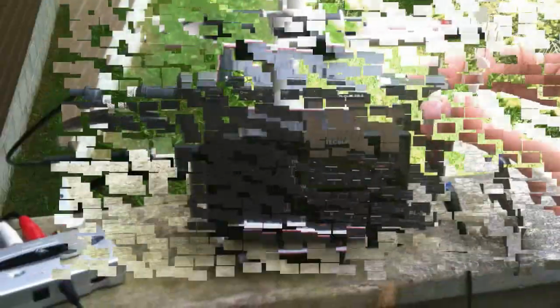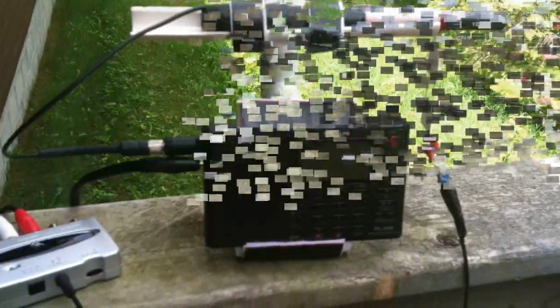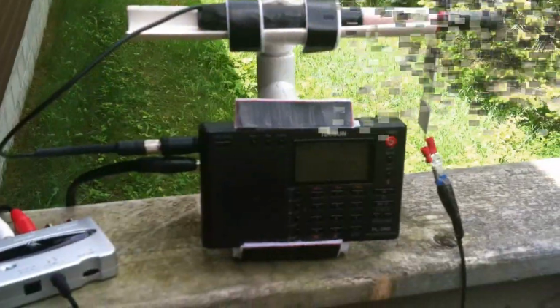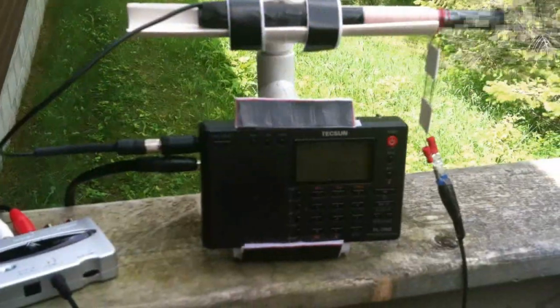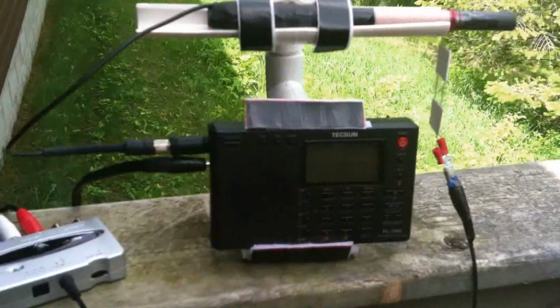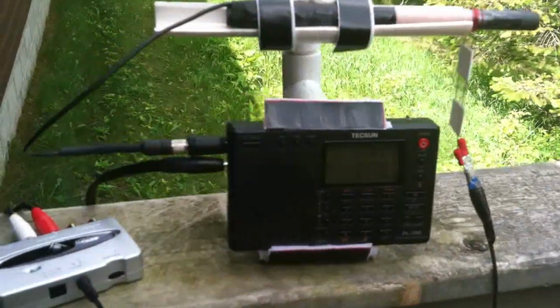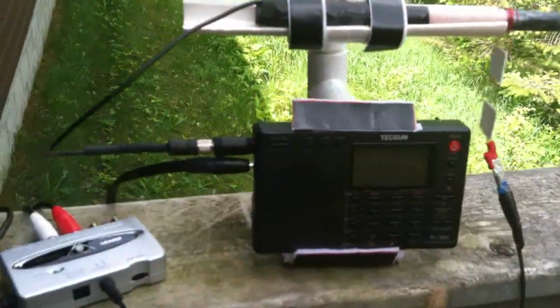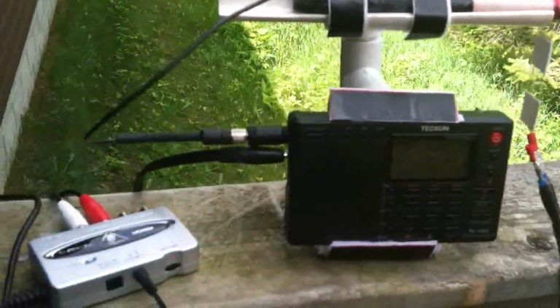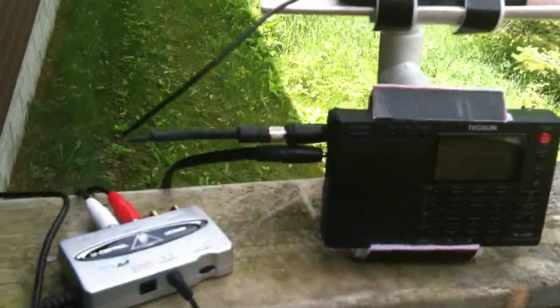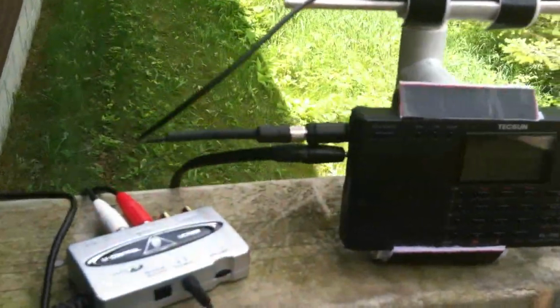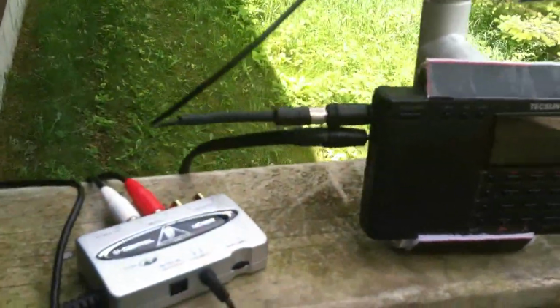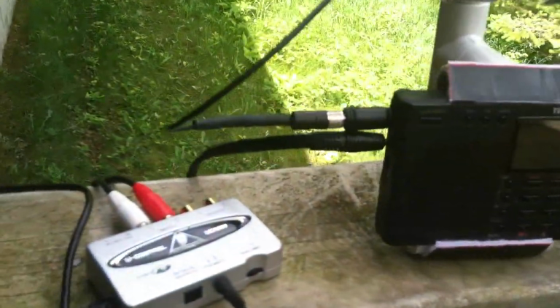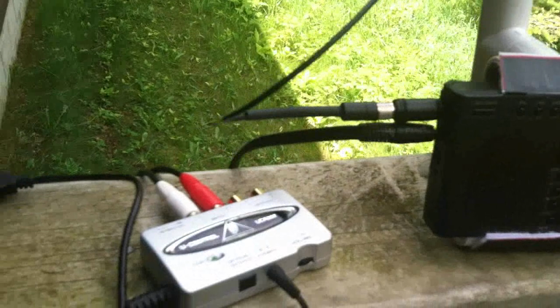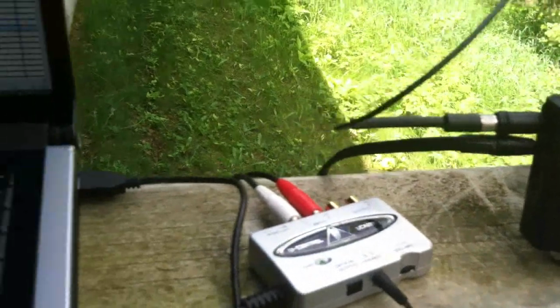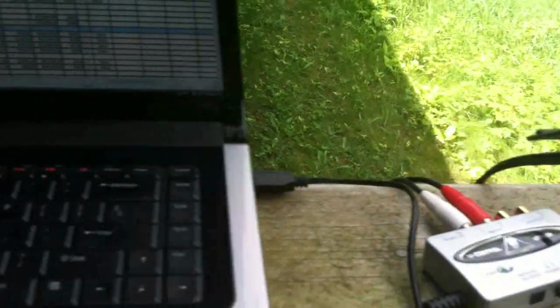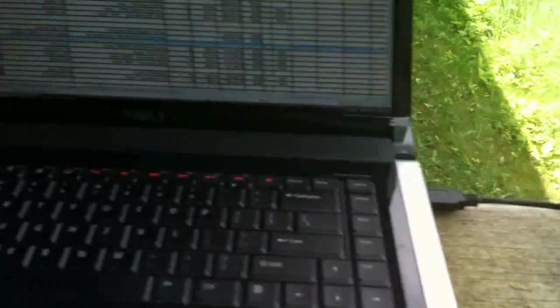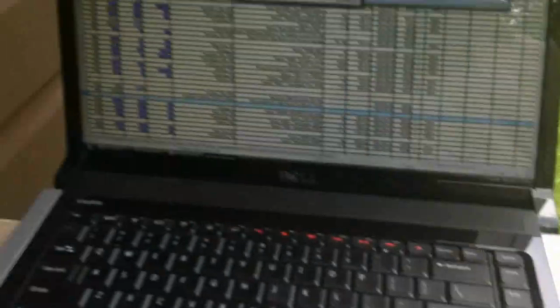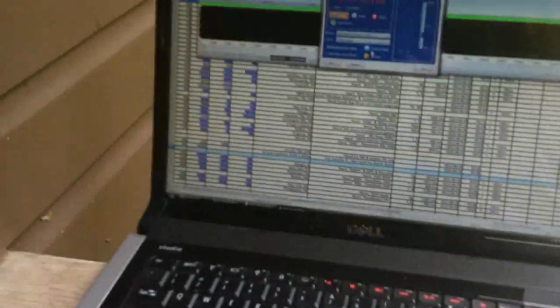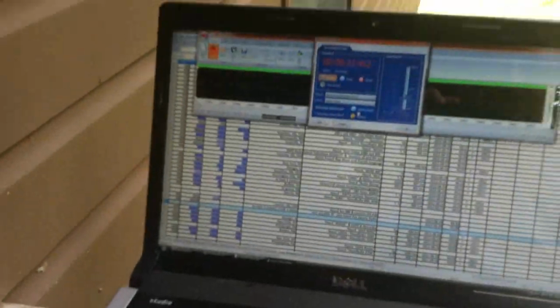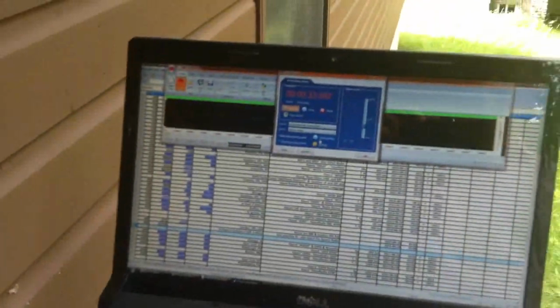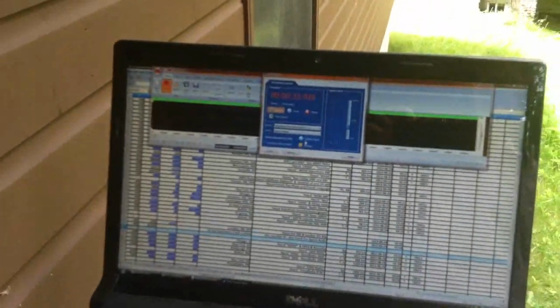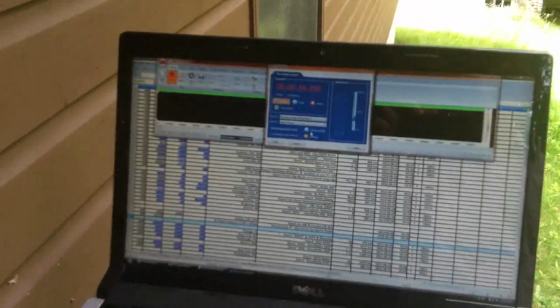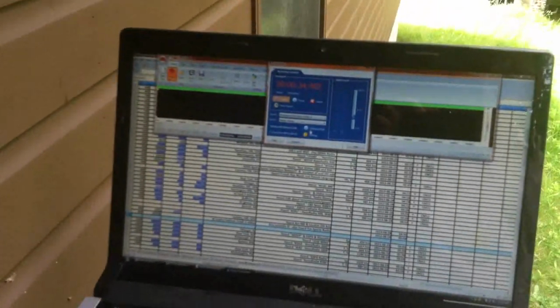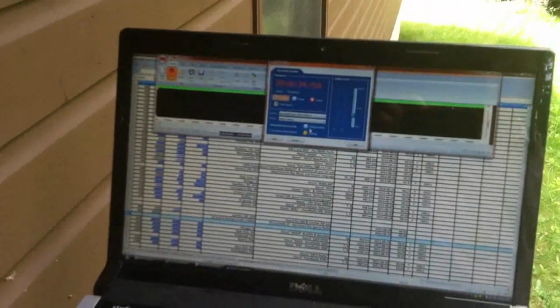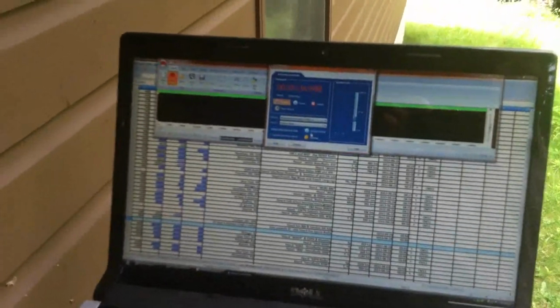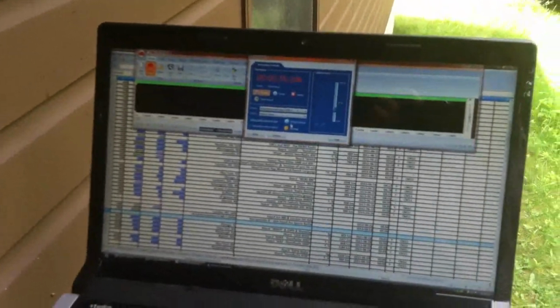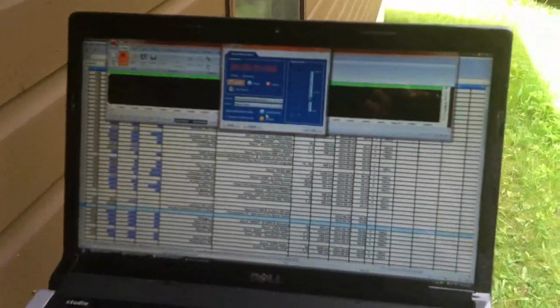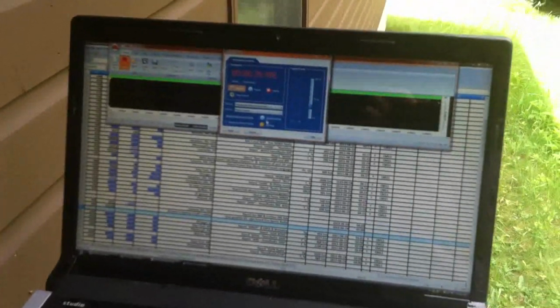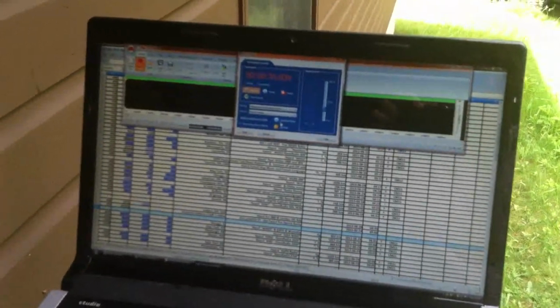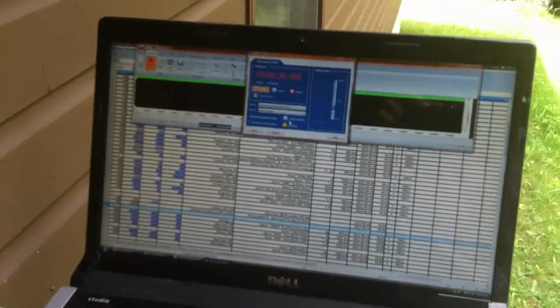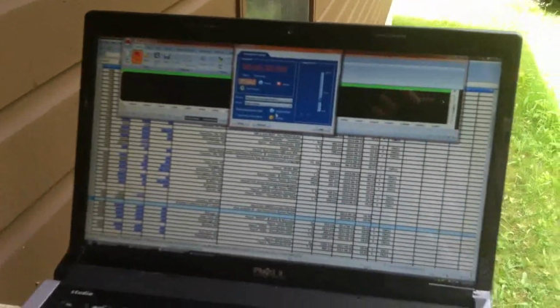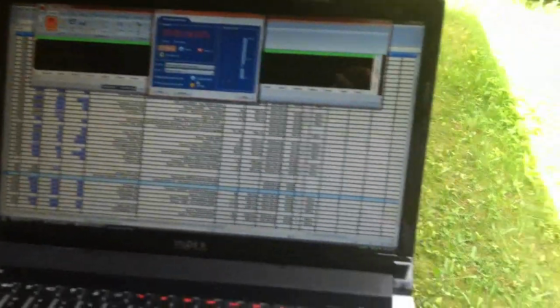Once the signal comes into the radio it goes out via the audio output over to the computer, where I can record it for as long as I need to.